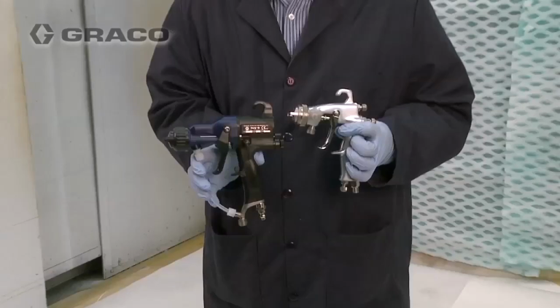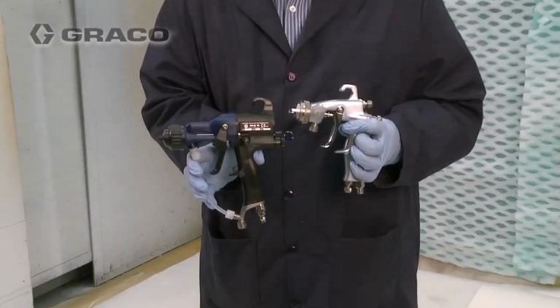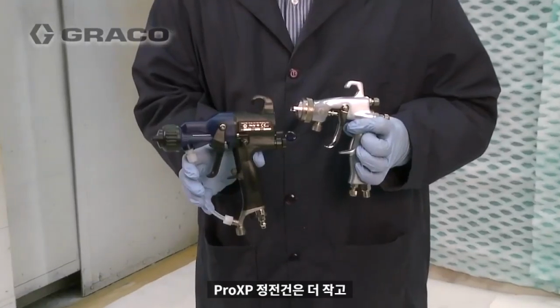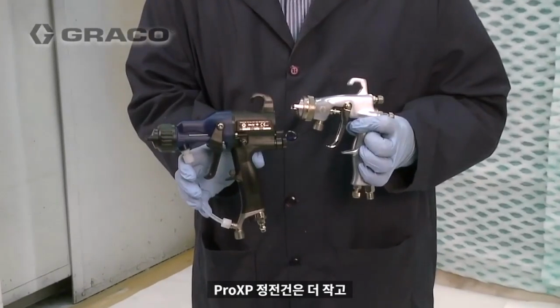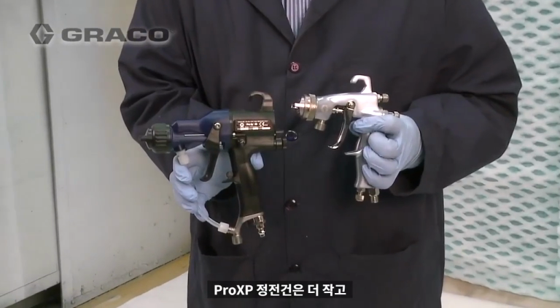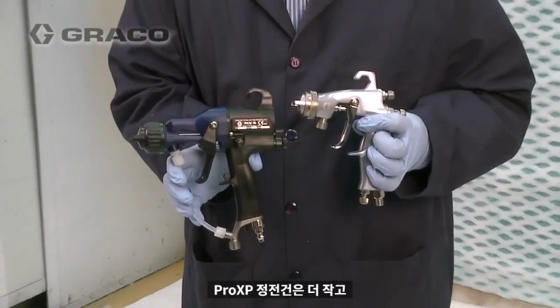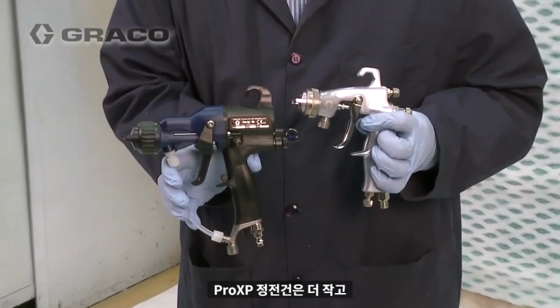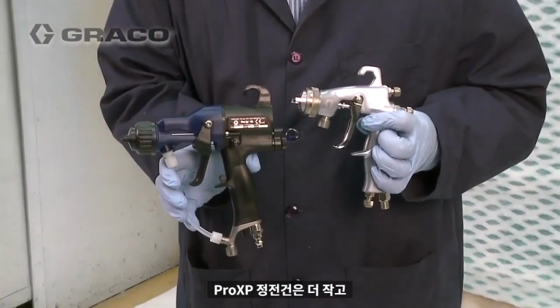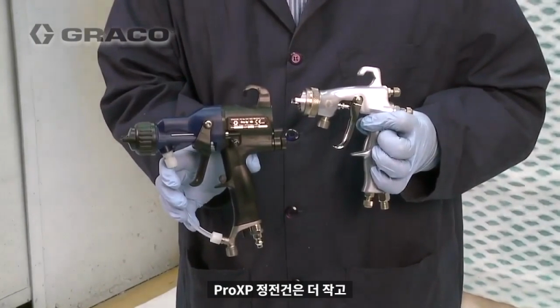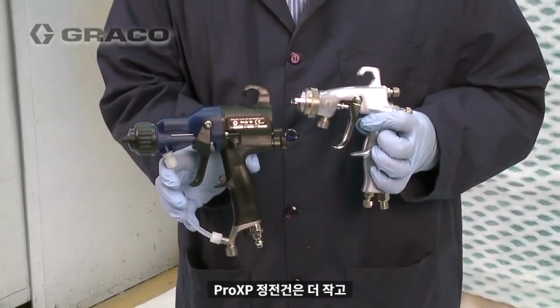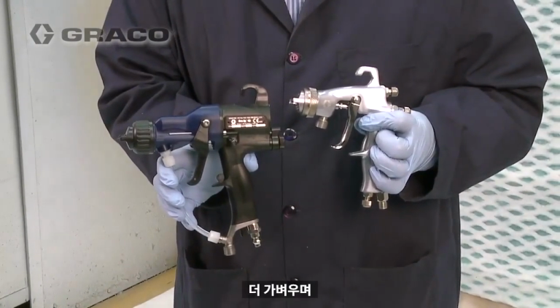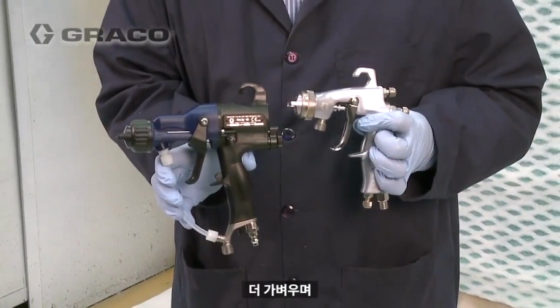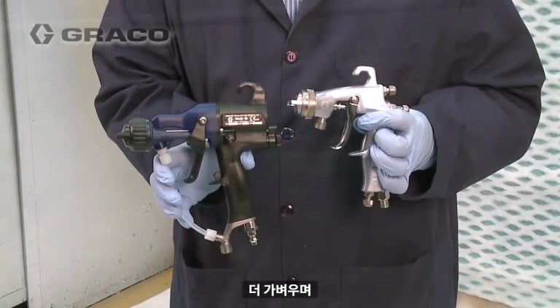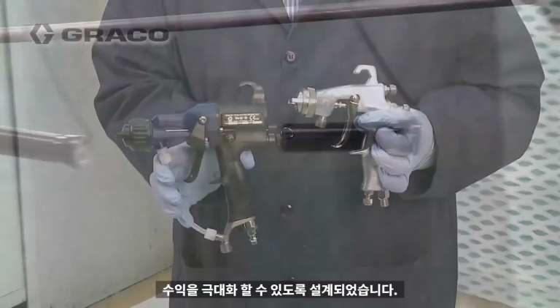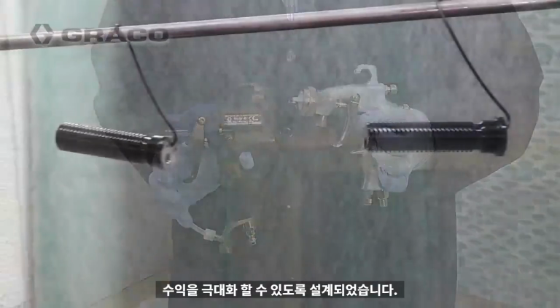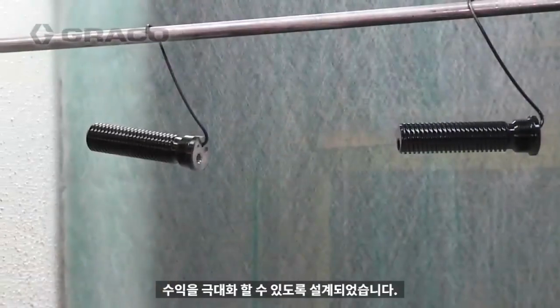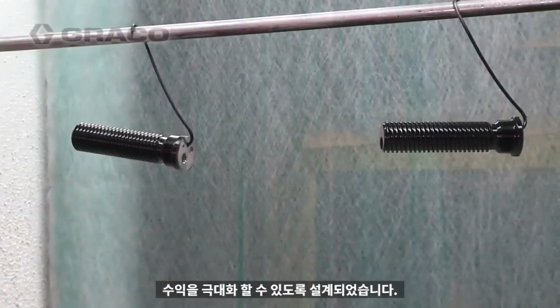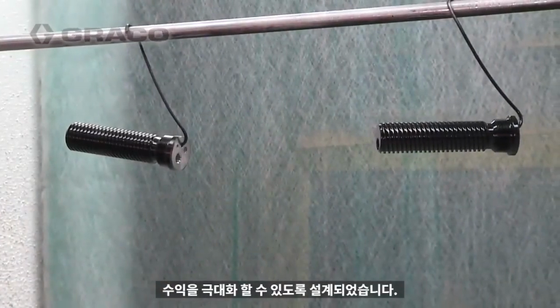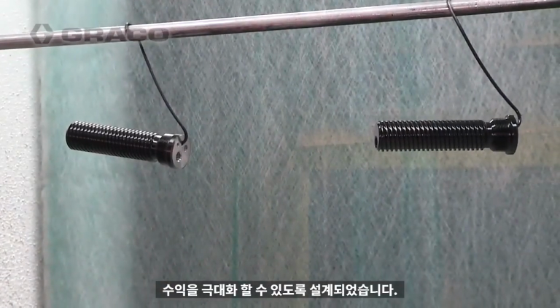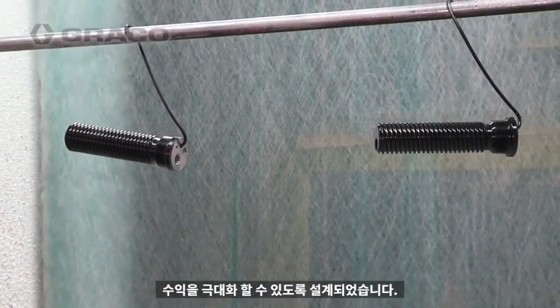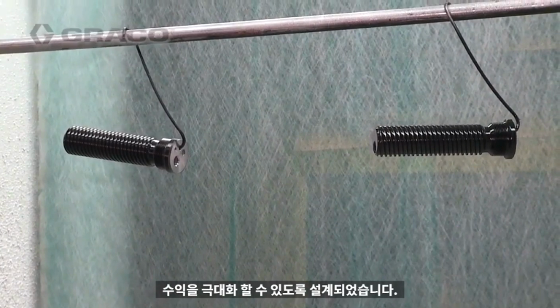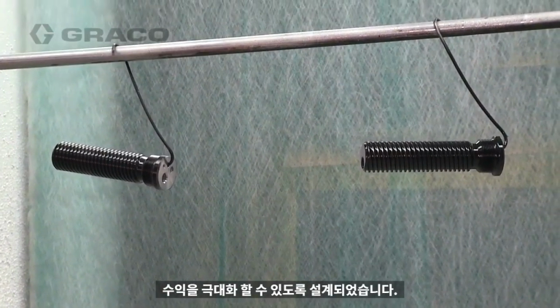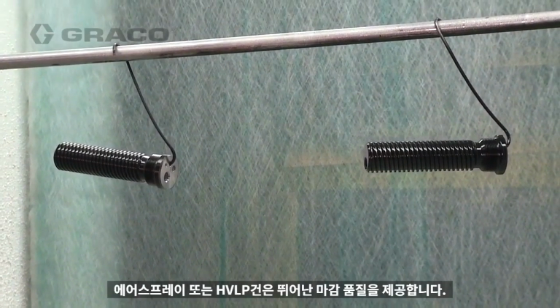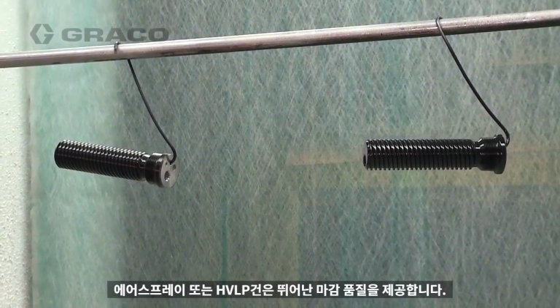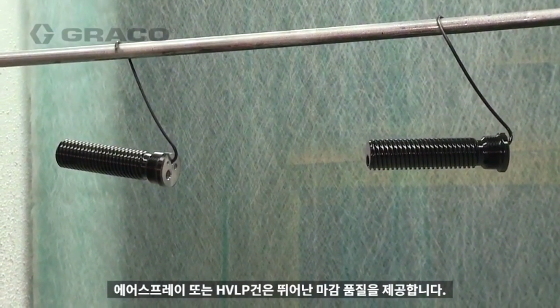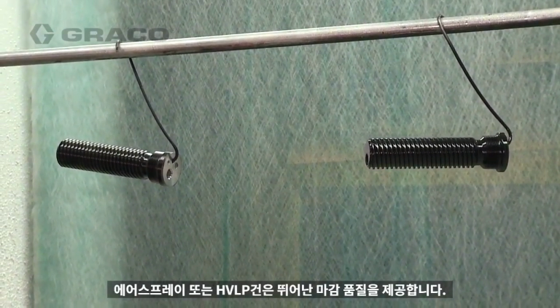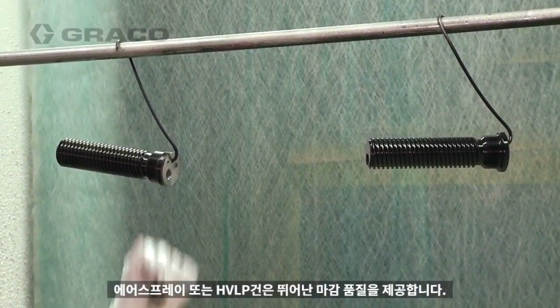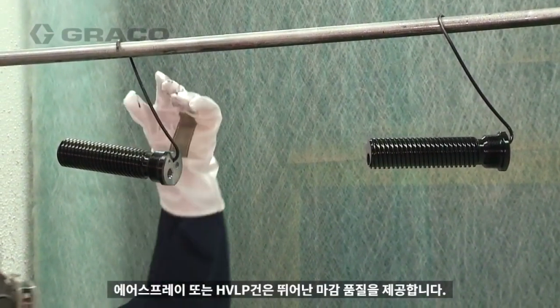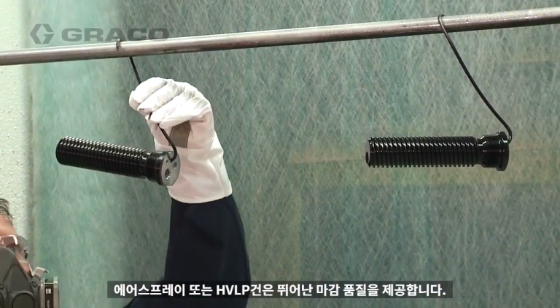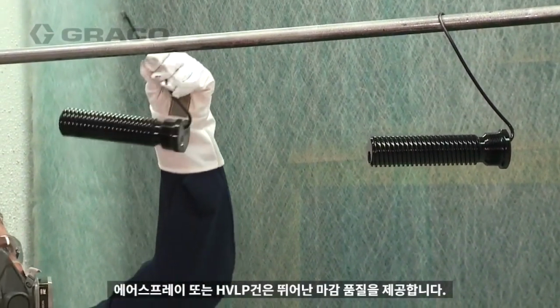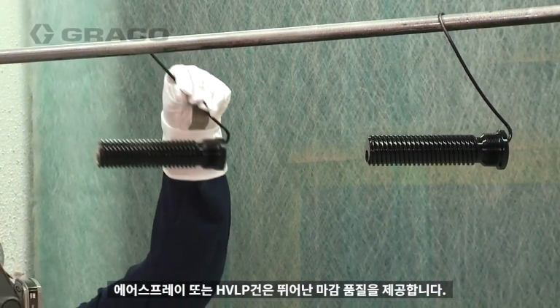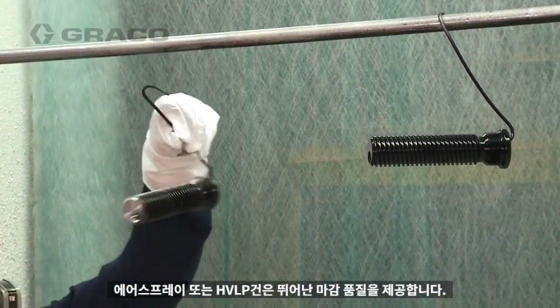The Pro-XP Electrostatic Gun is smaller, lighter, and designed to maximize your profits. Air spray or HVLP guns provide great finish quality.